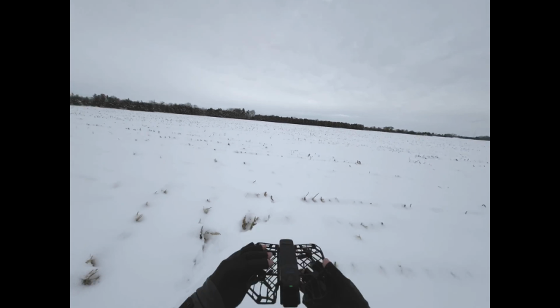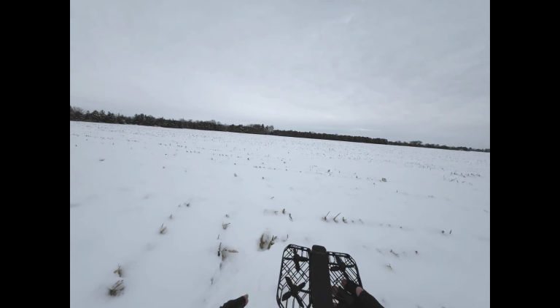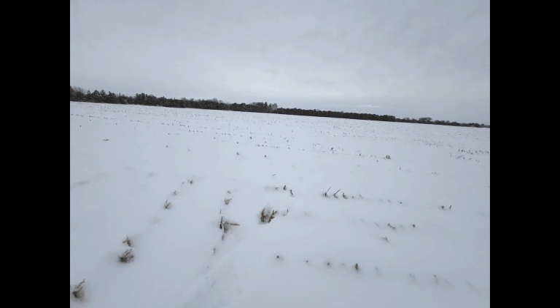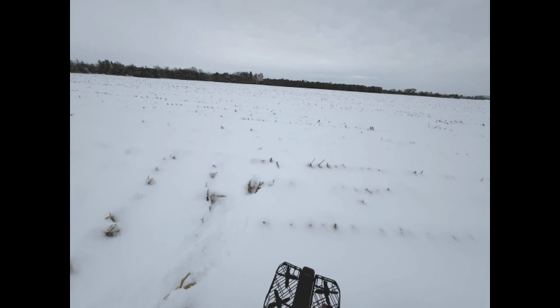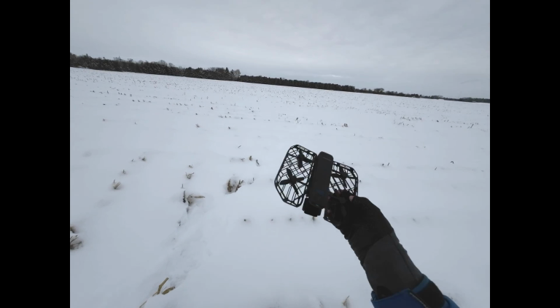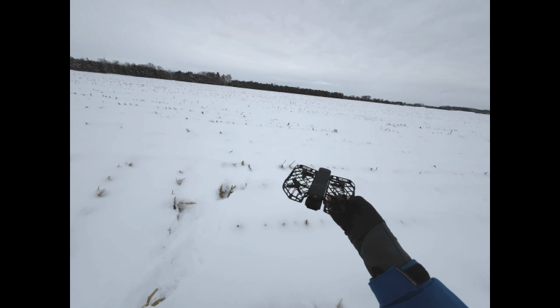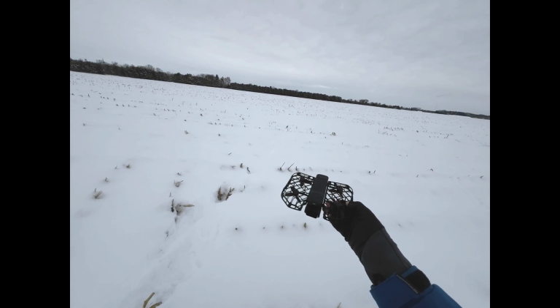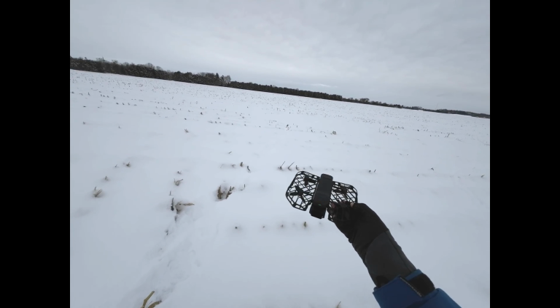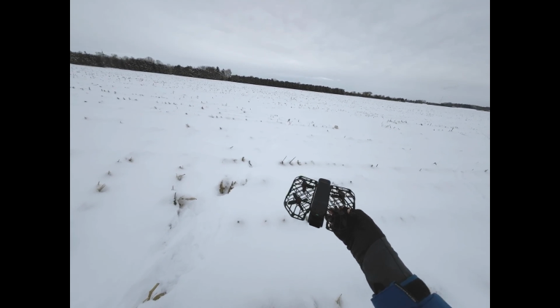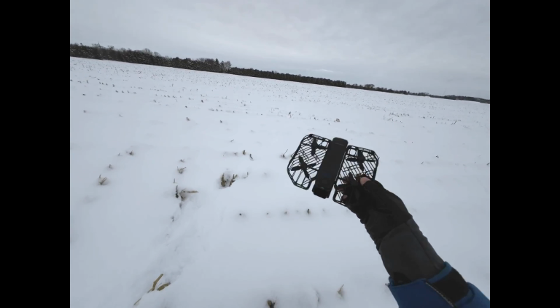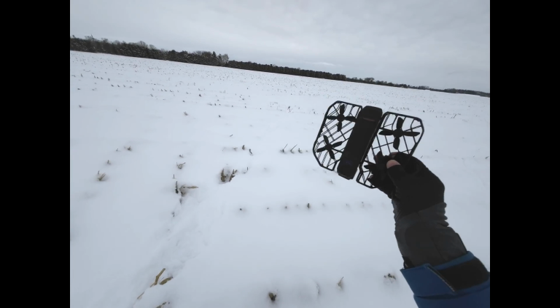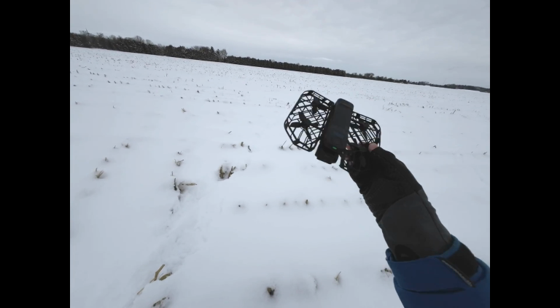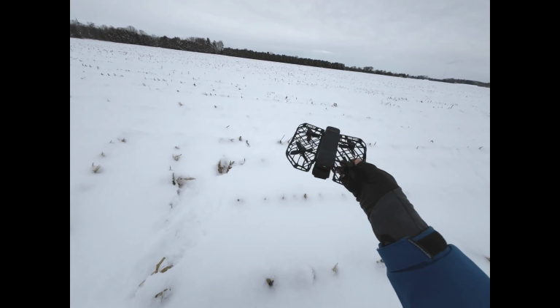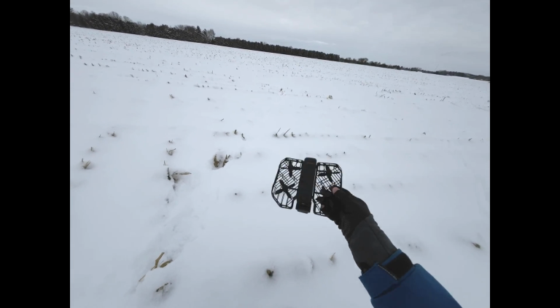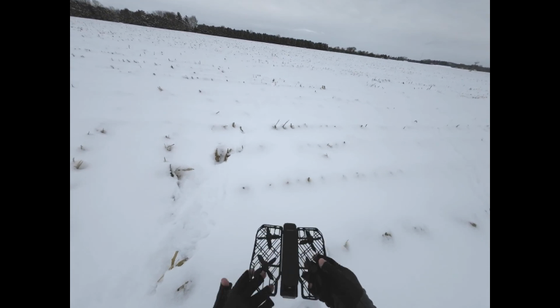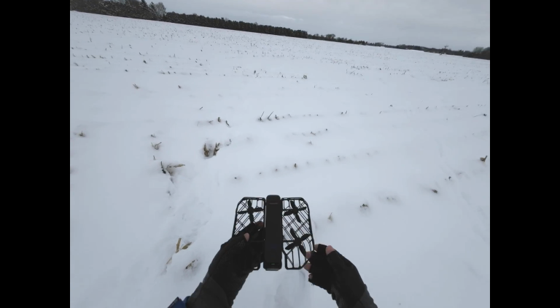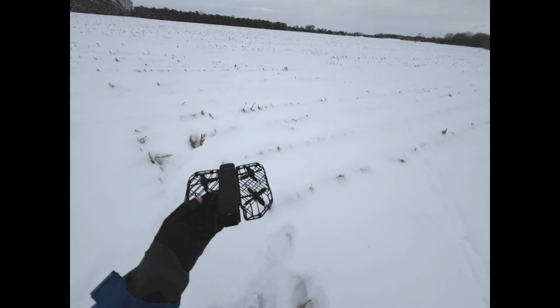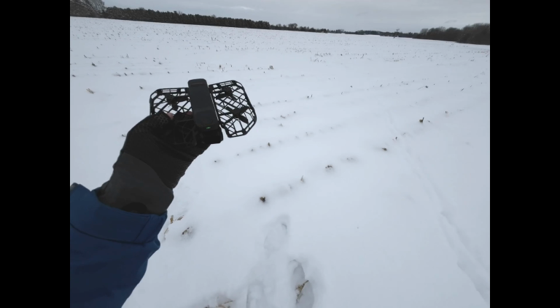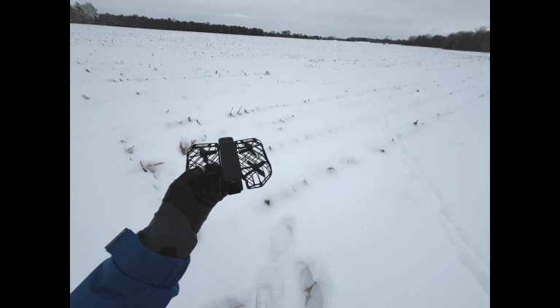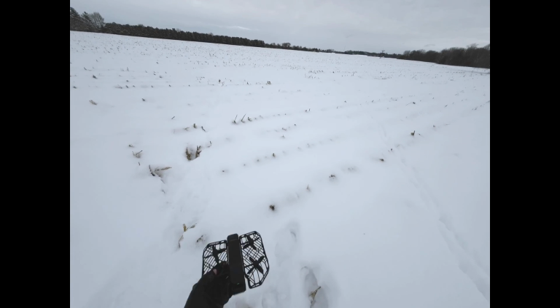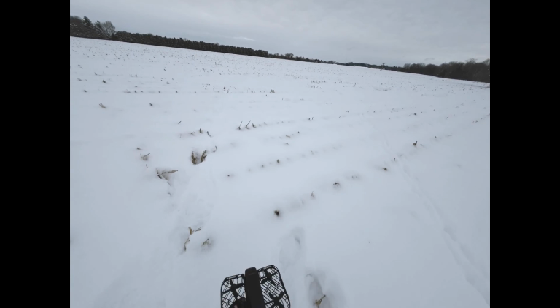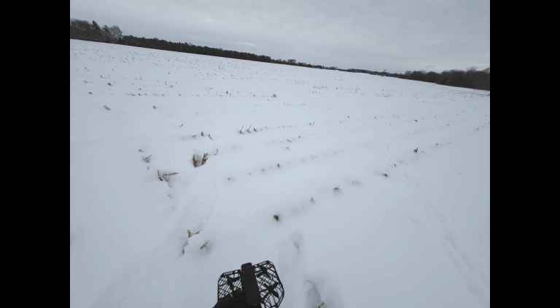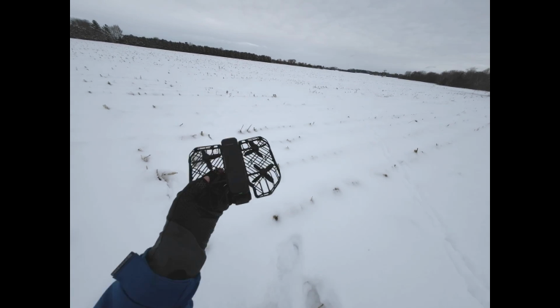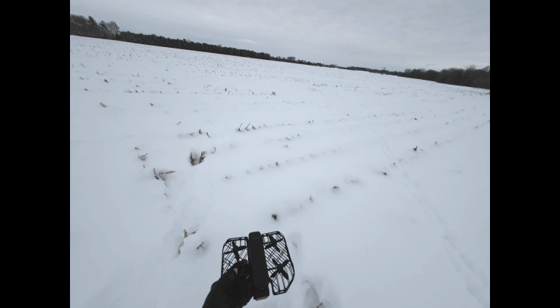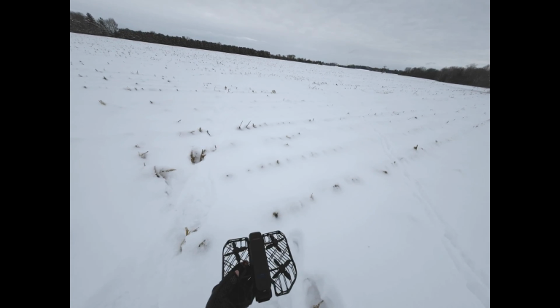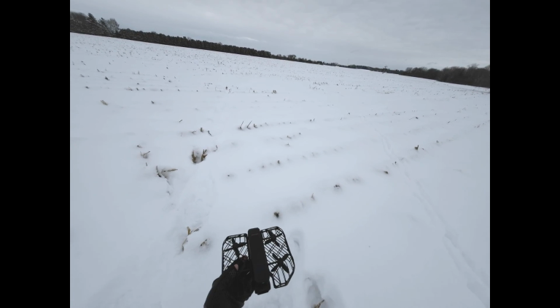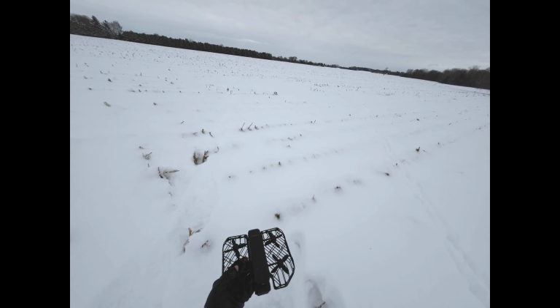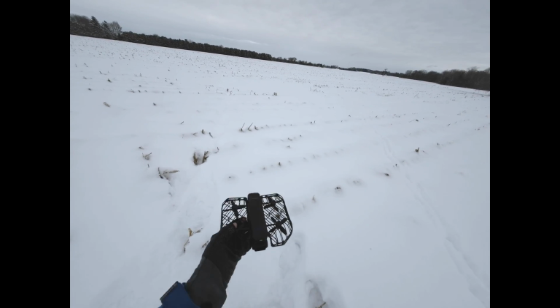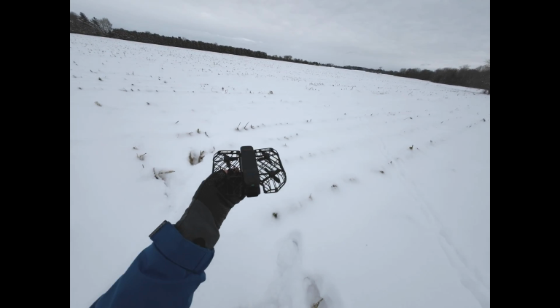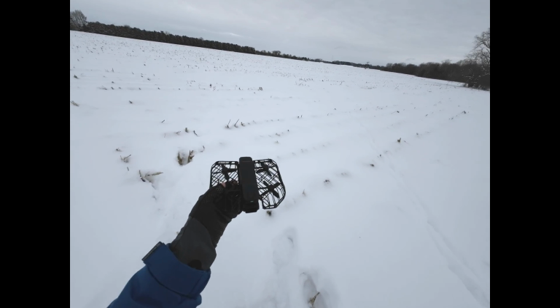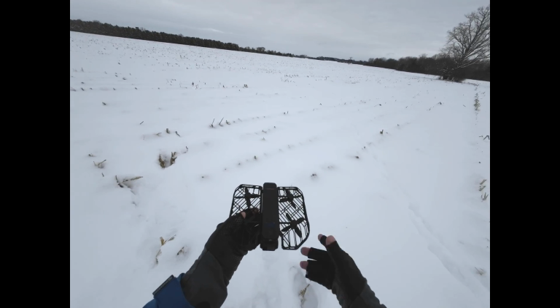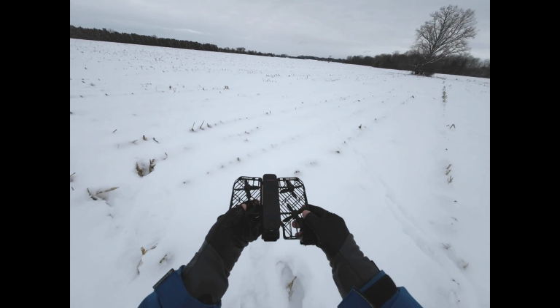So what's the verdict? Is it ready for flying over snow? In my case, no. This drone goes back on the shelf for a few weeks and we'll see how it is in the next couple of updates. Stay tuned.